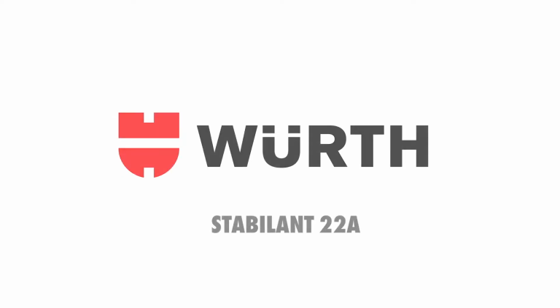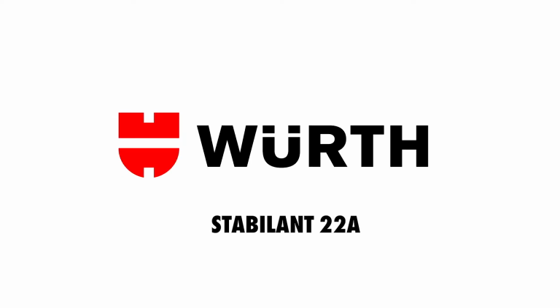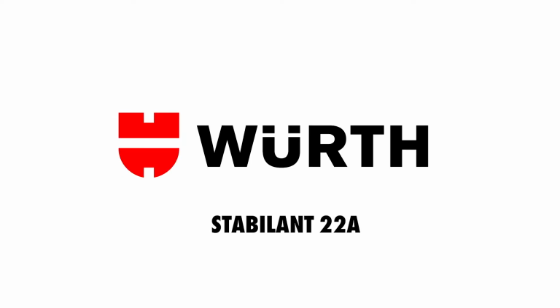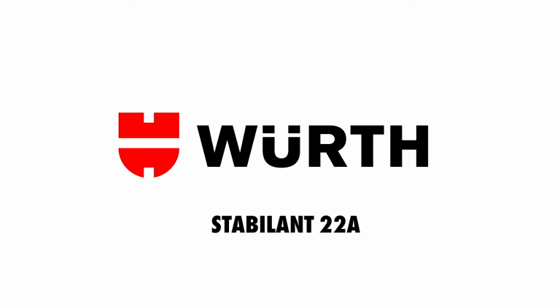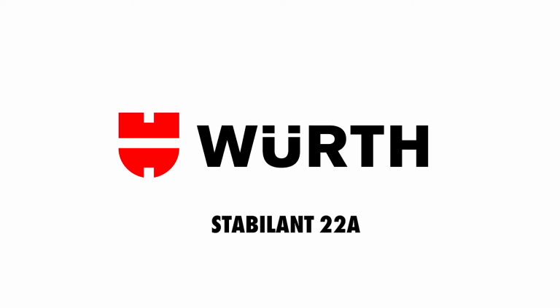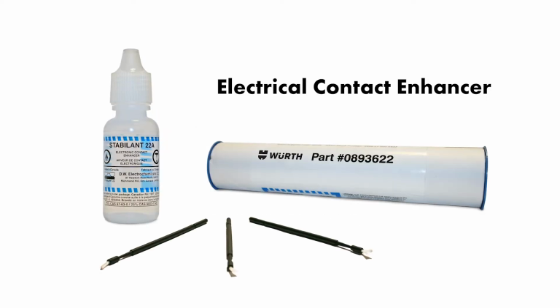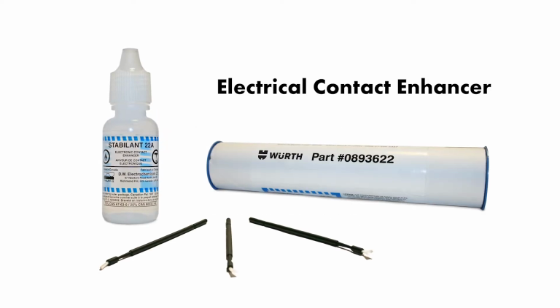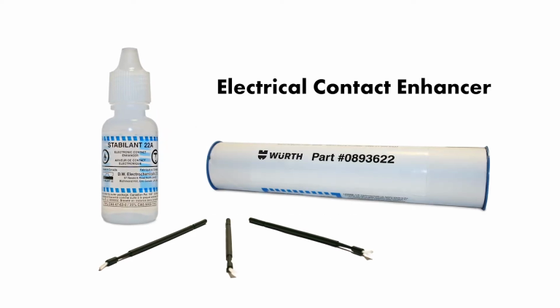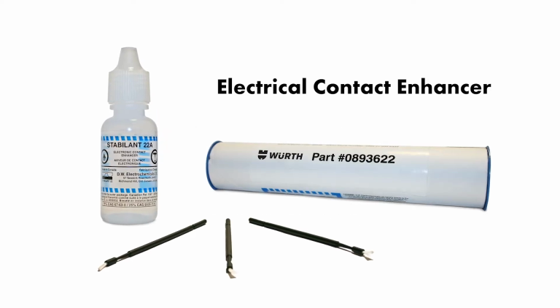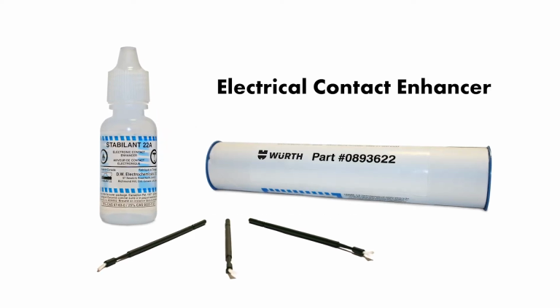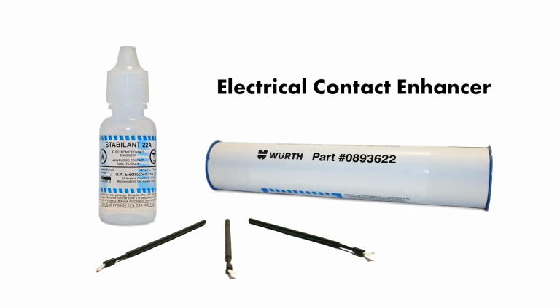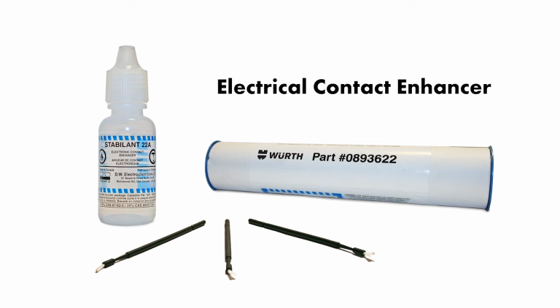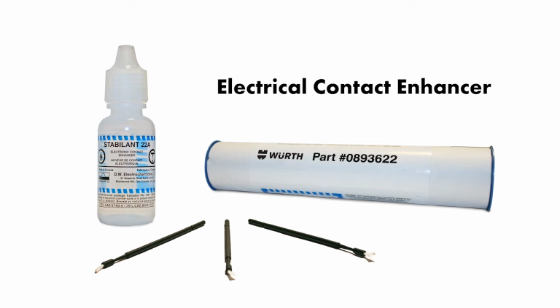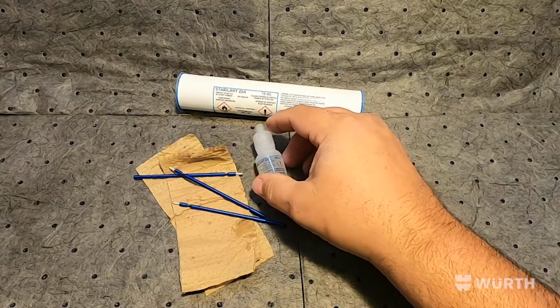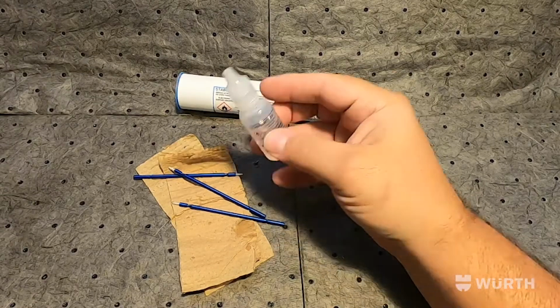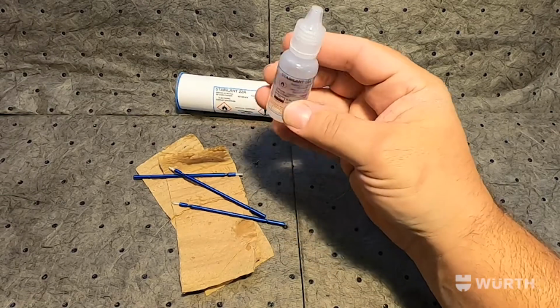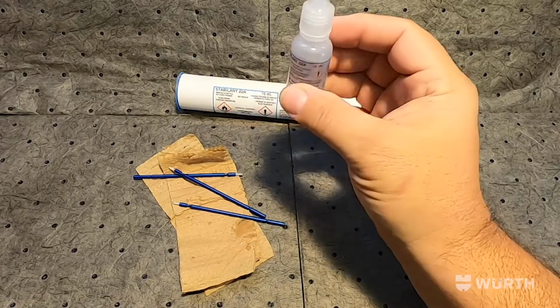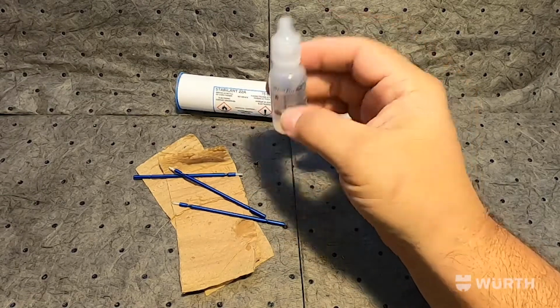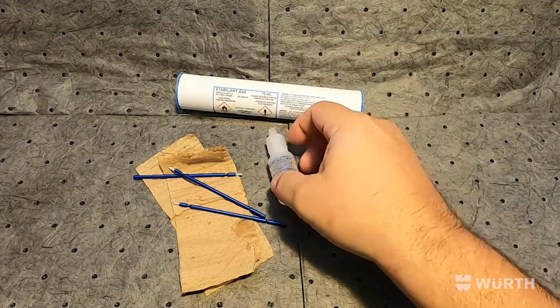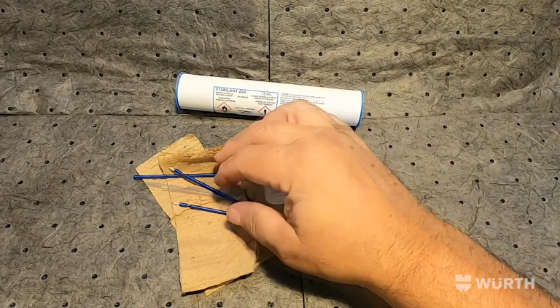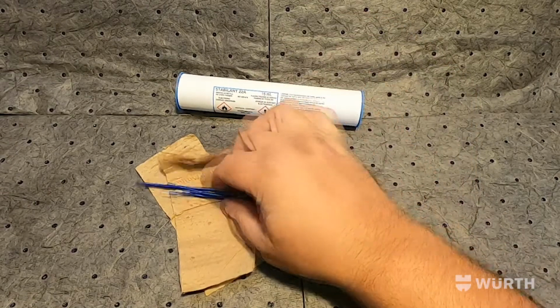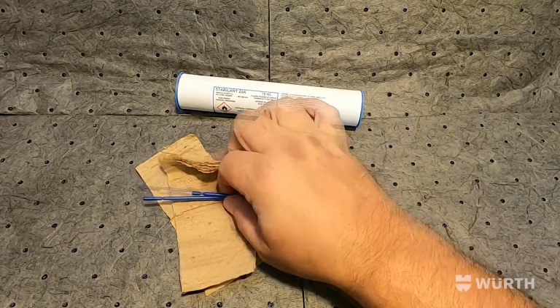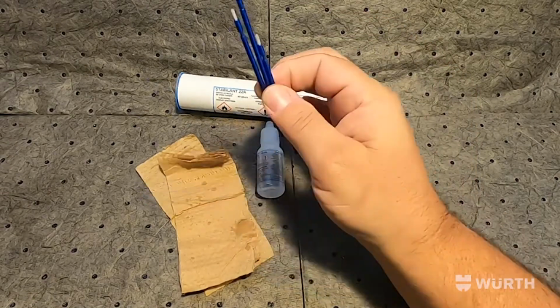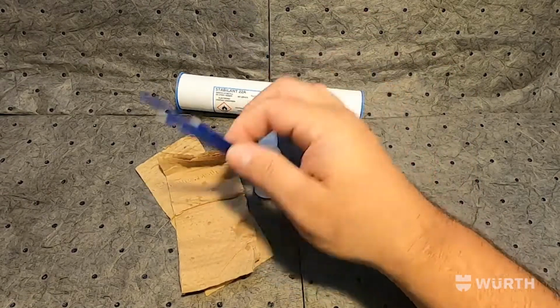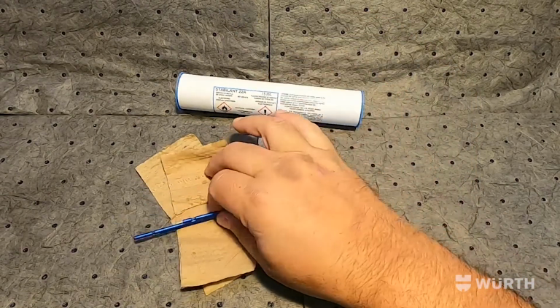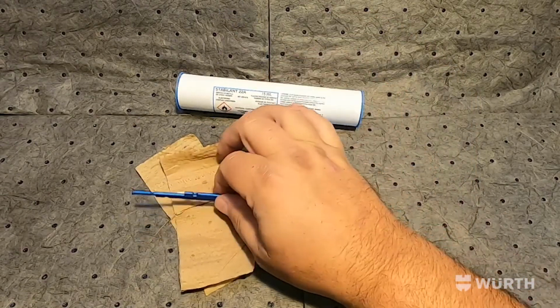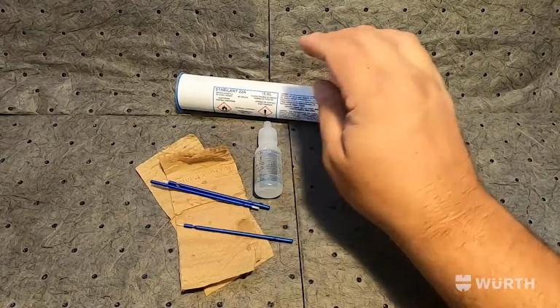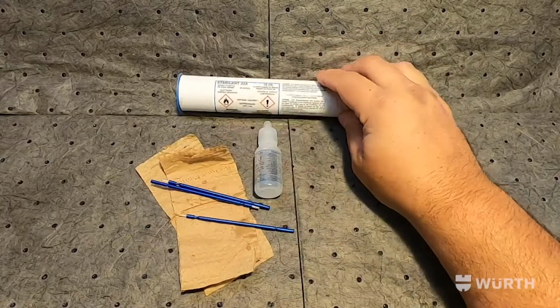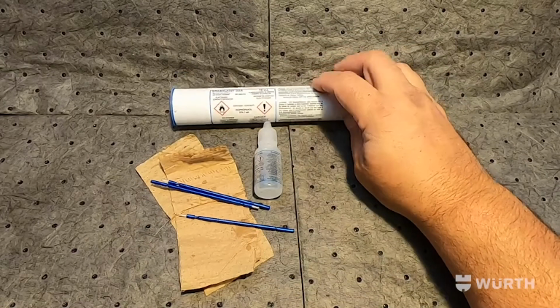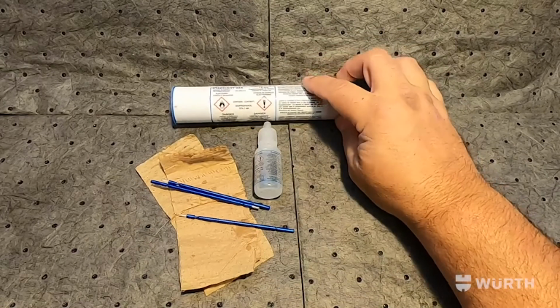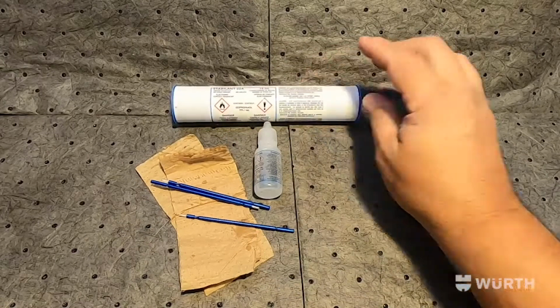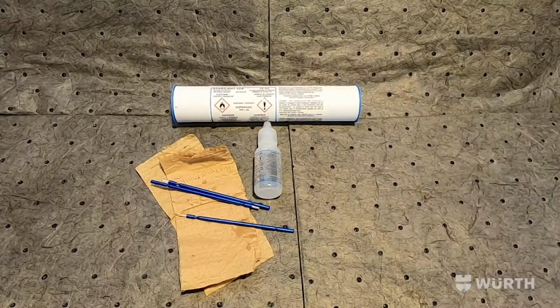Today's spotlight video is Stabilint 22A. Inside the white tube is 15 milliliters of Stabilint 22A. Three micro applicators as well as some wipes and instructions are also in the tube.